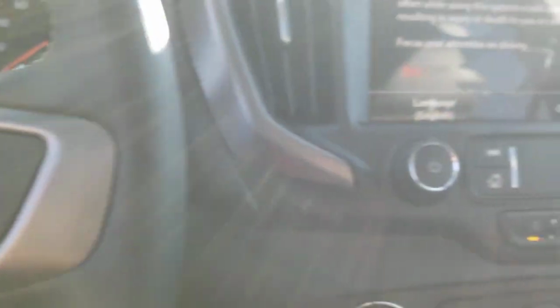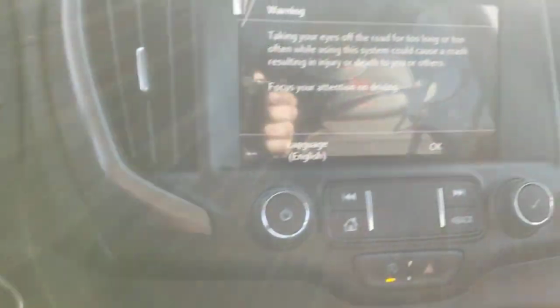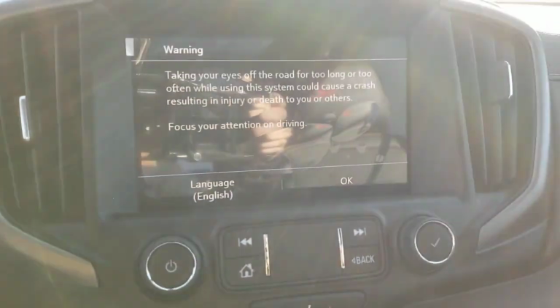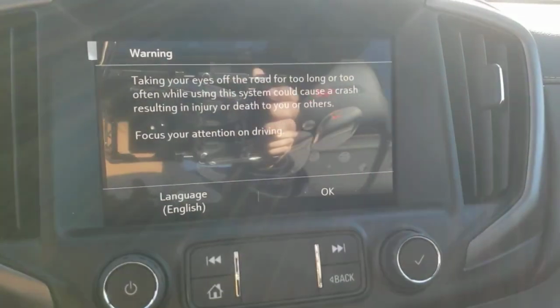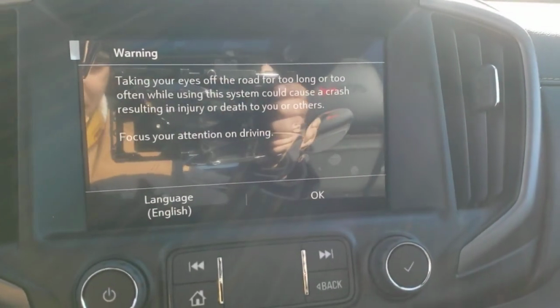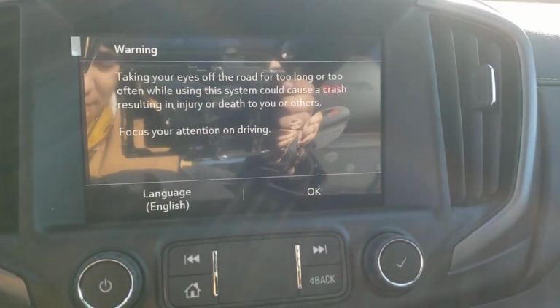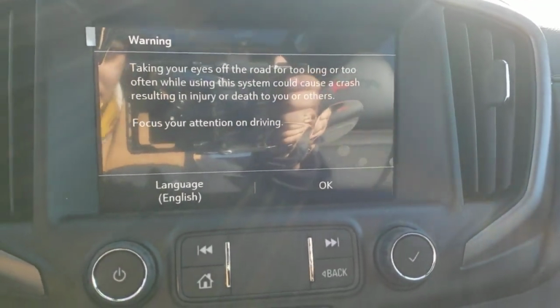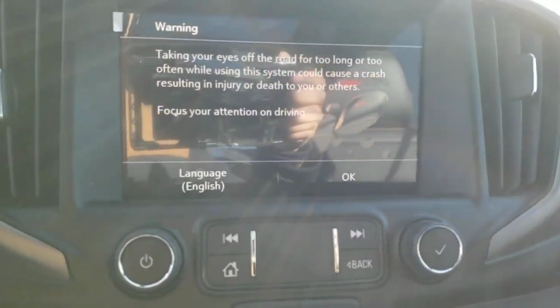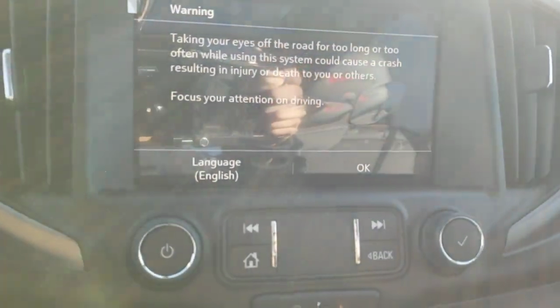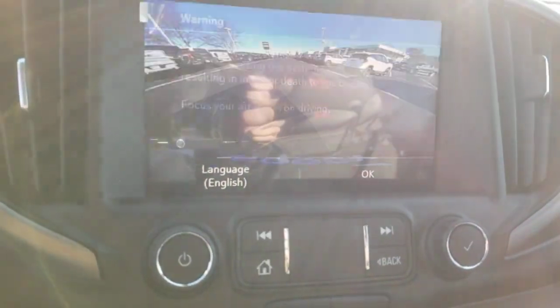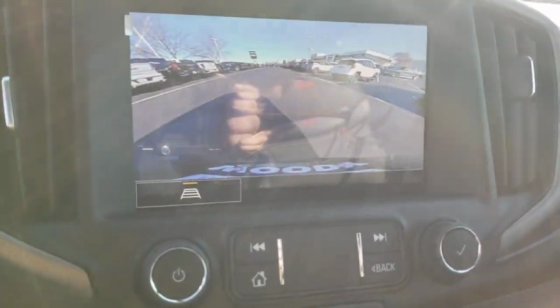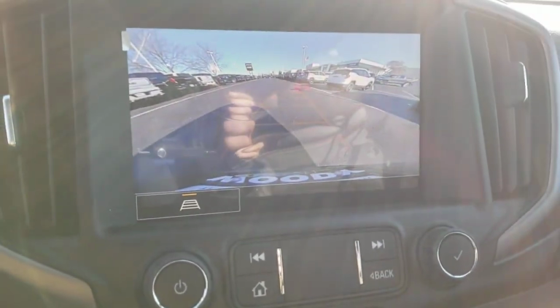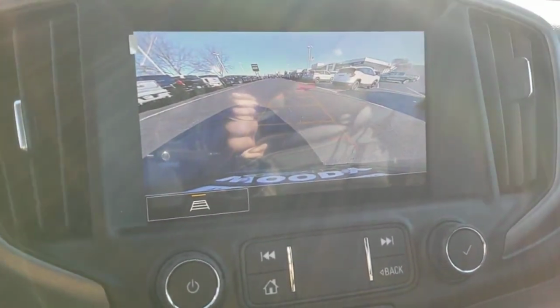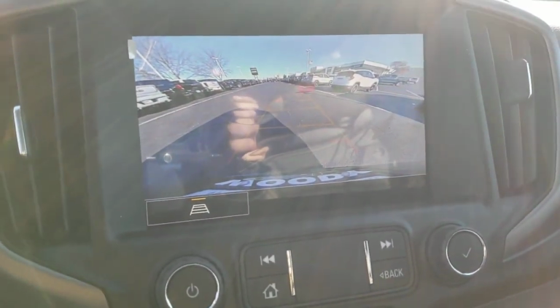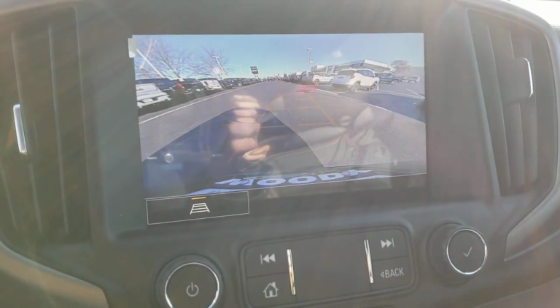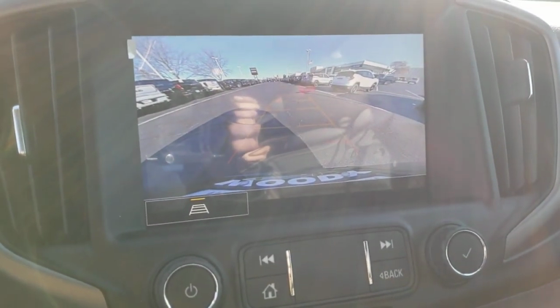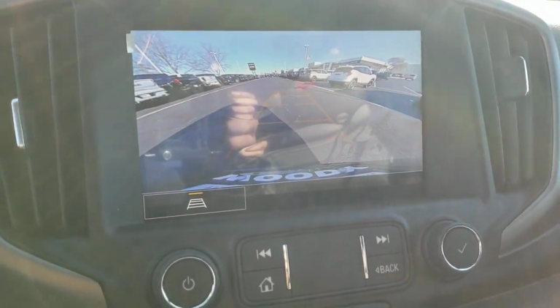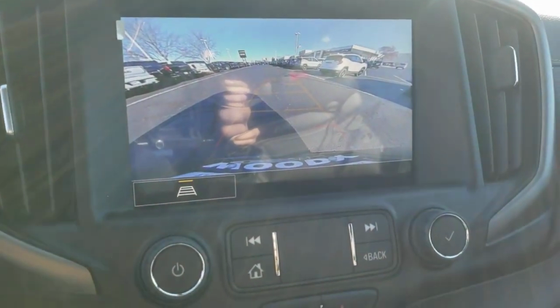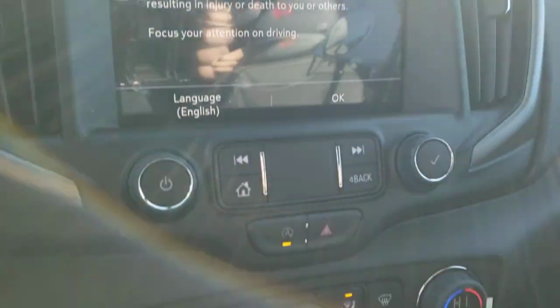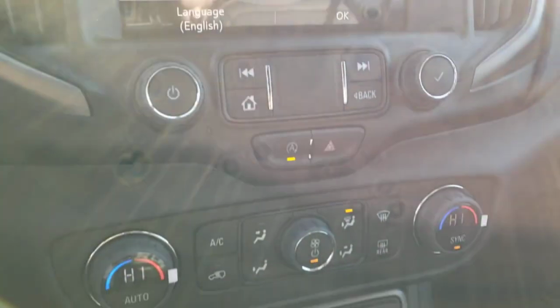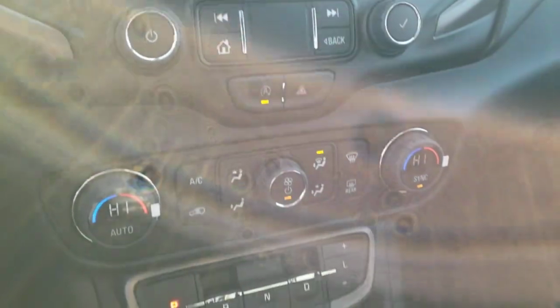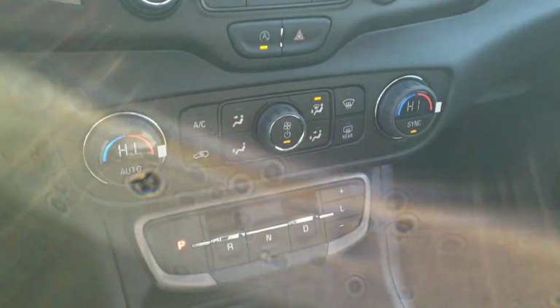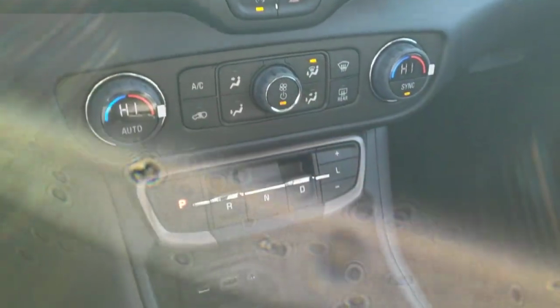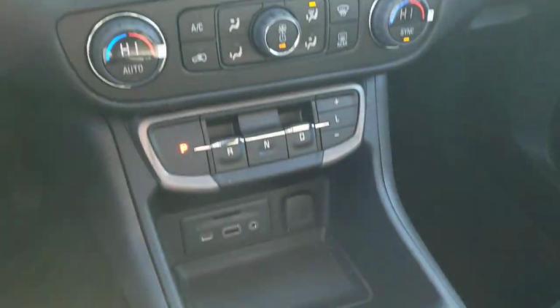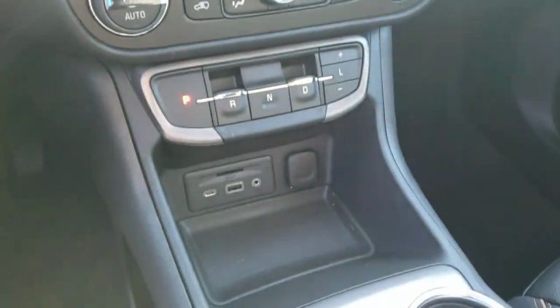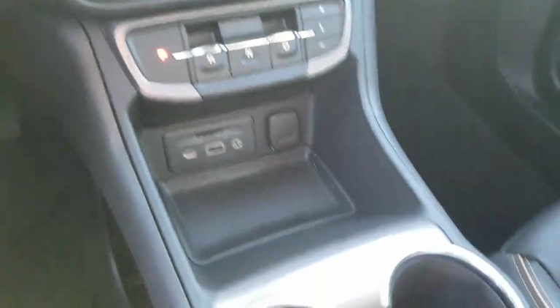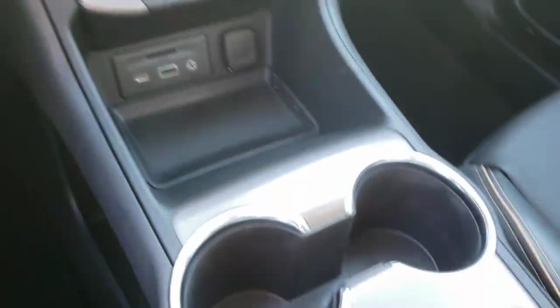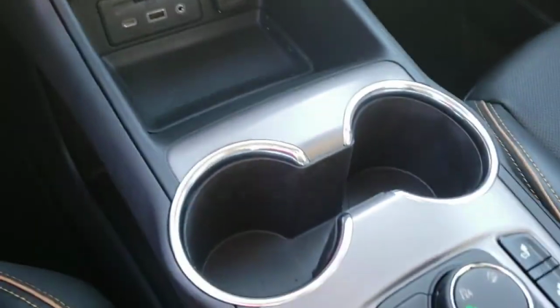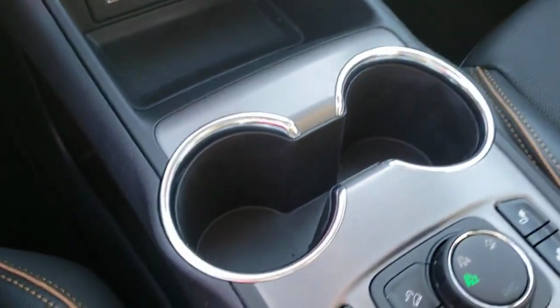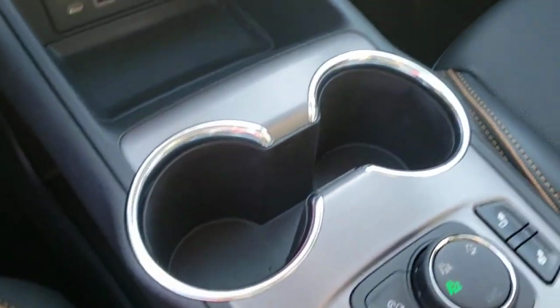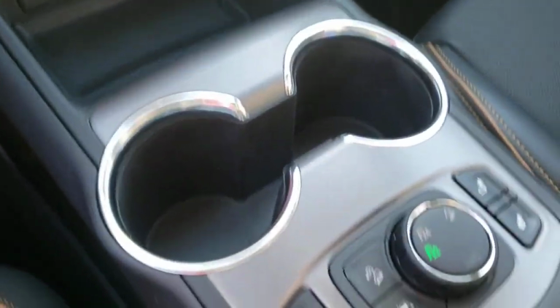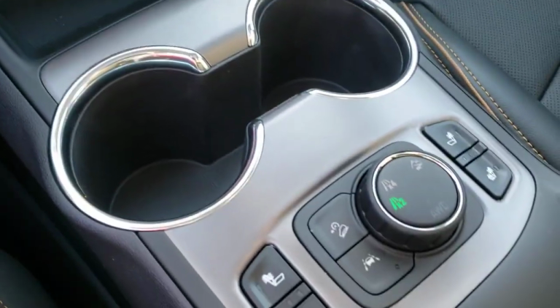Practicality blends with a distinctive style in this good looking Terrain. See for yourself when you take it out for a test drive. Our professional staff looks forward to giving you excellent service.